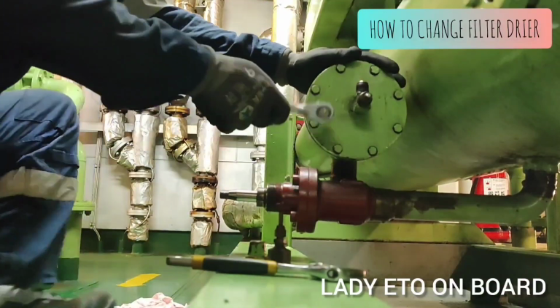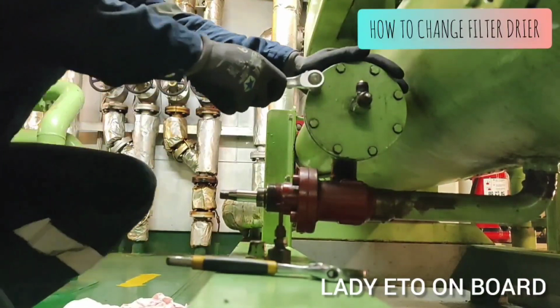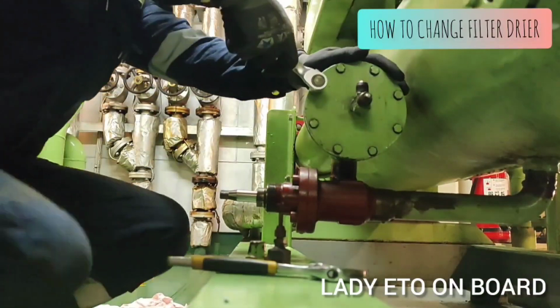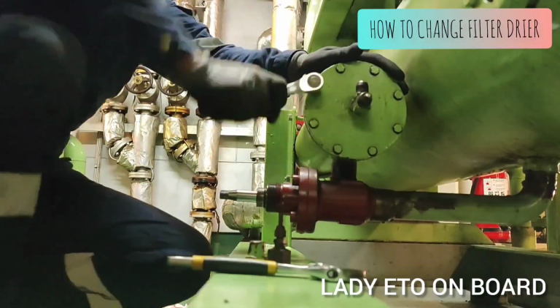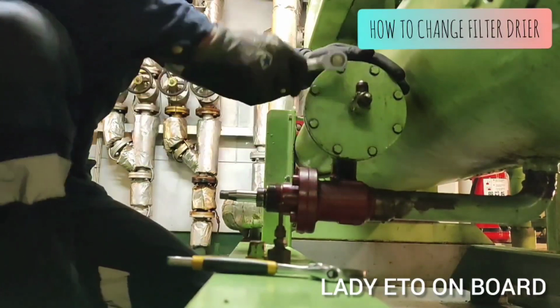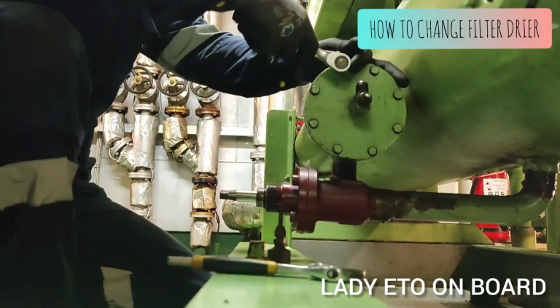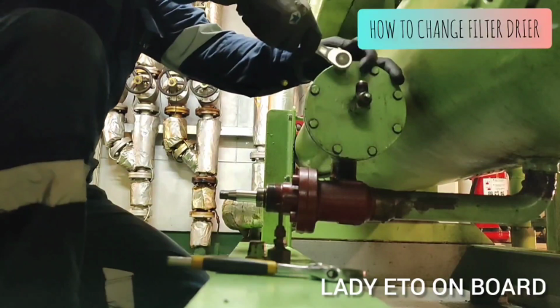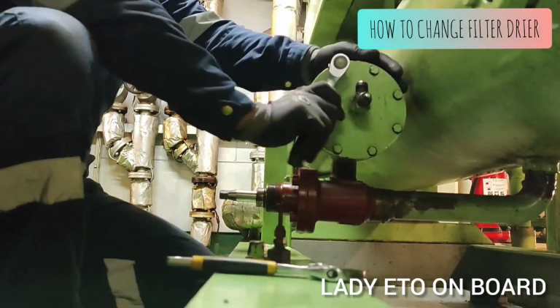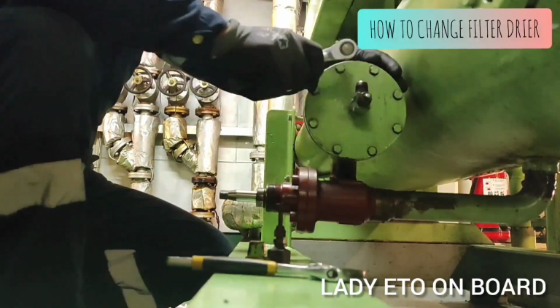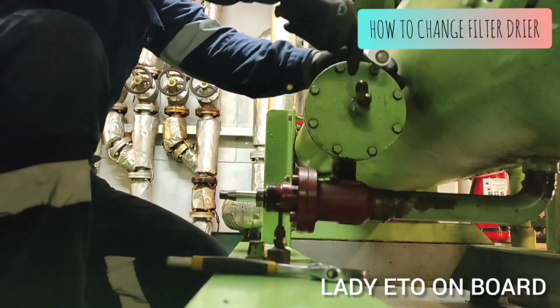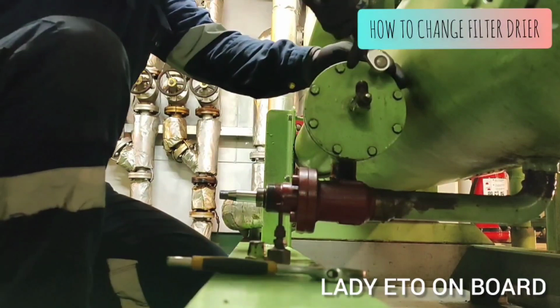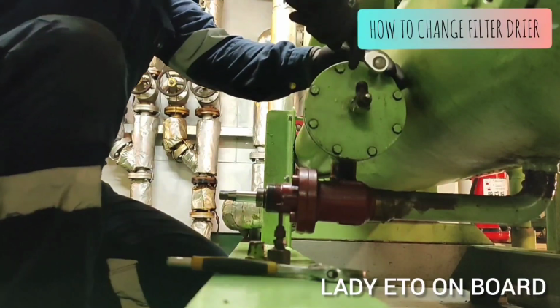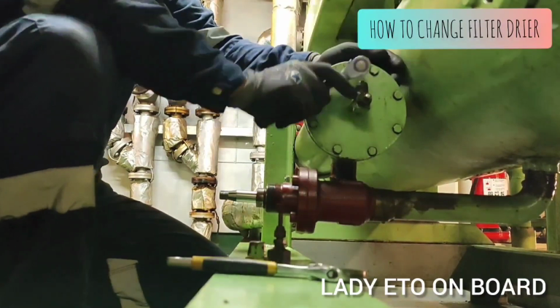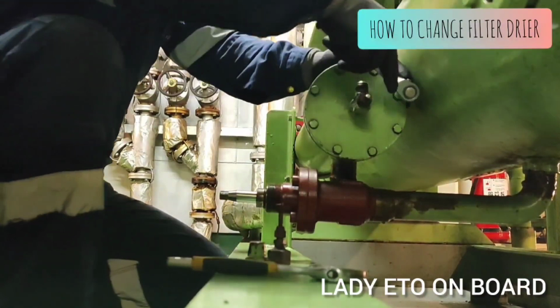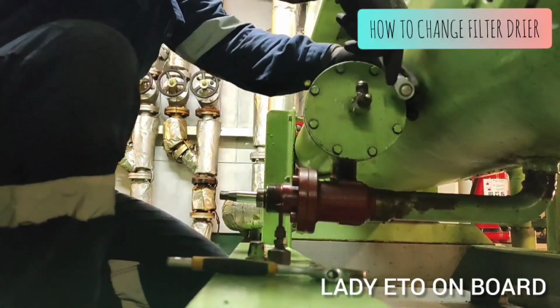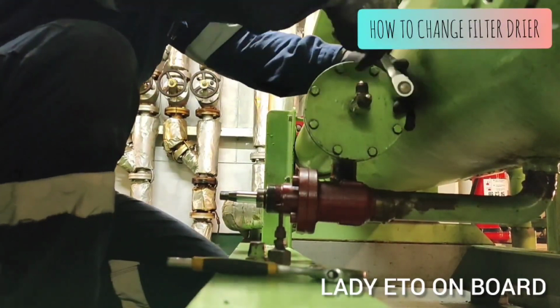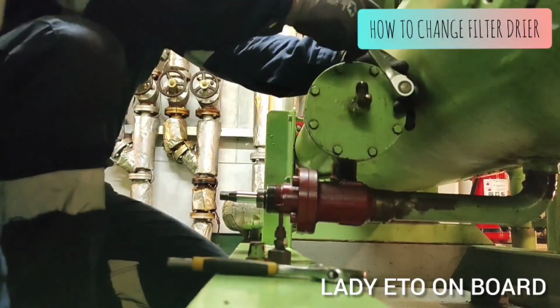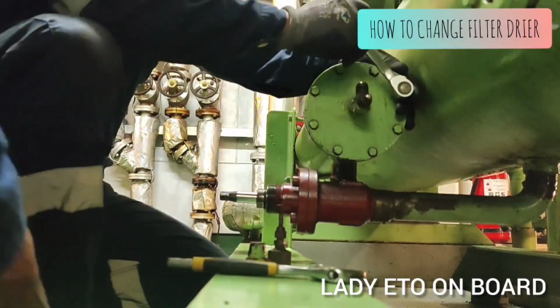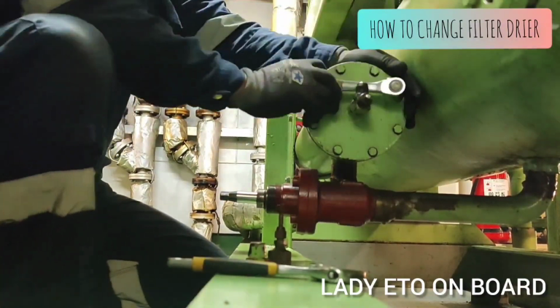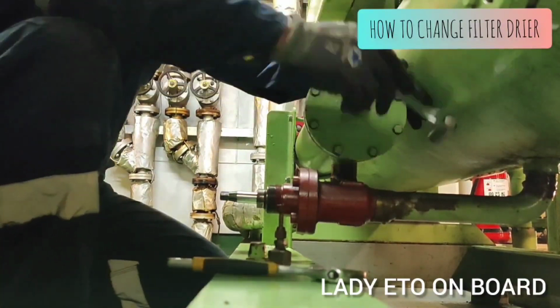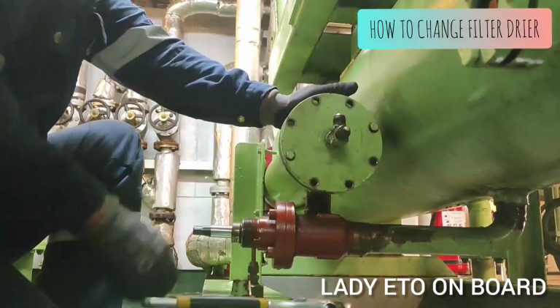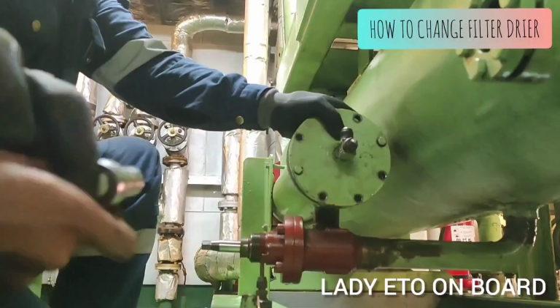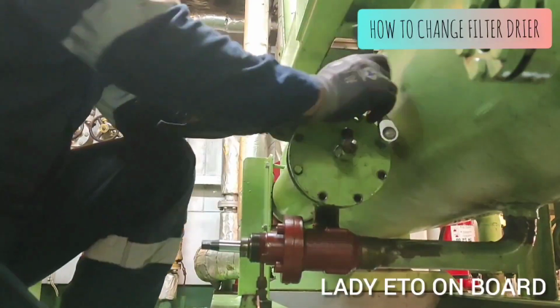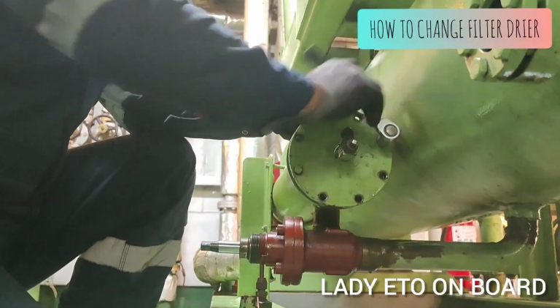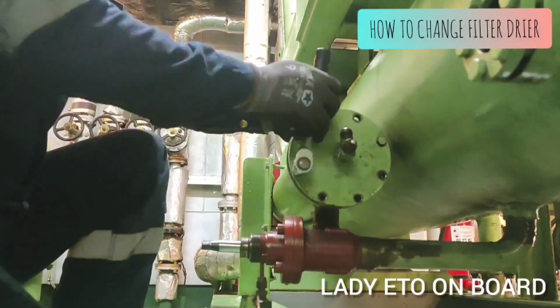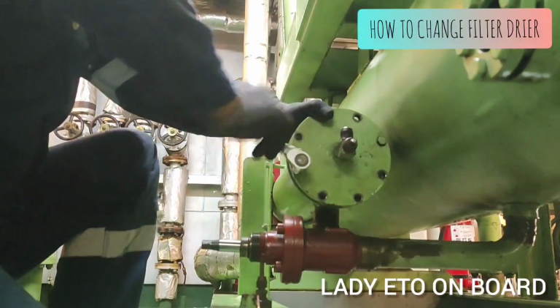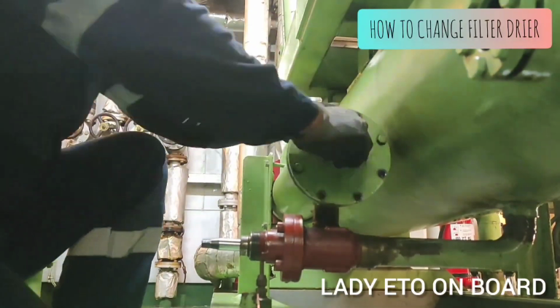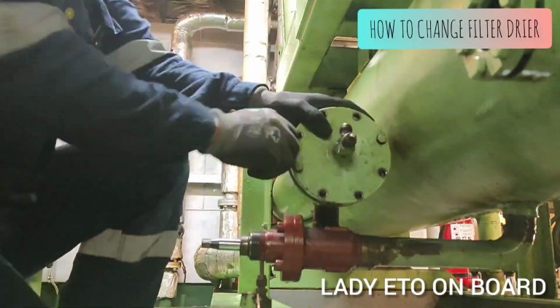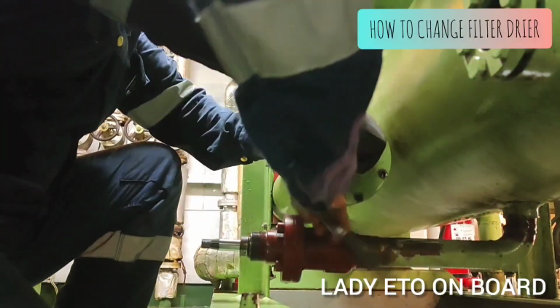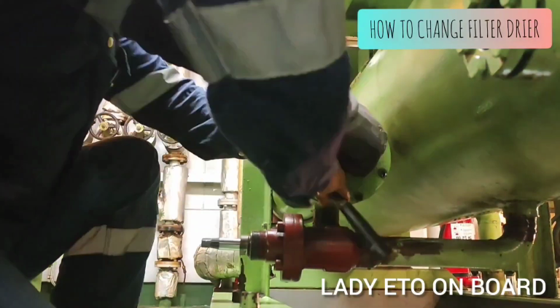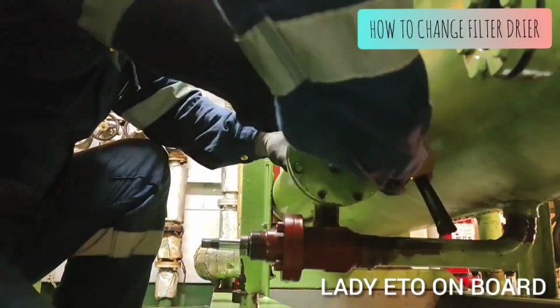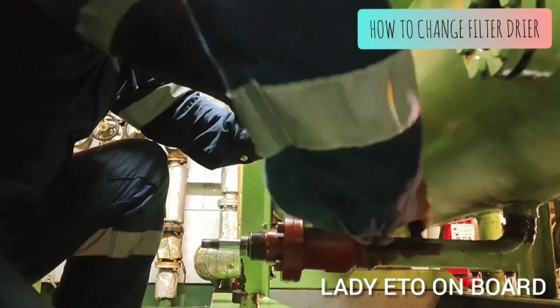Now we can open this cover. If we don't close those two stop valves, then the freon which is collected inside the condenser will go out.